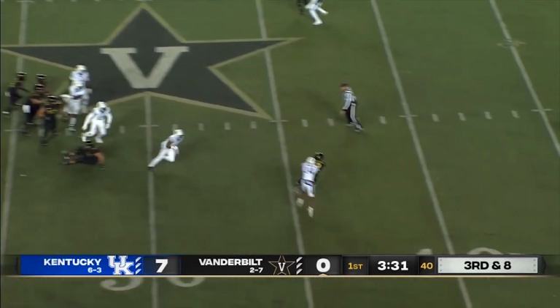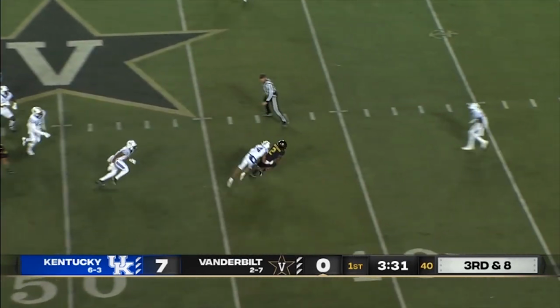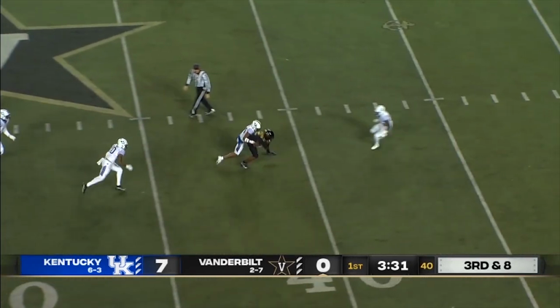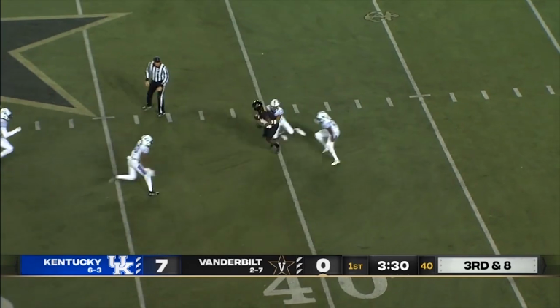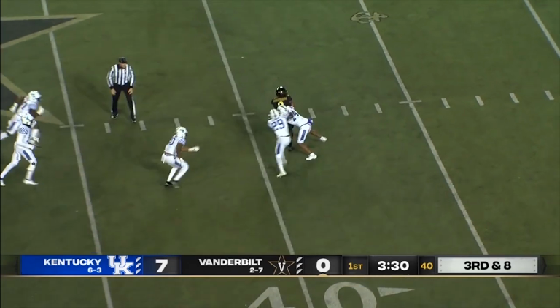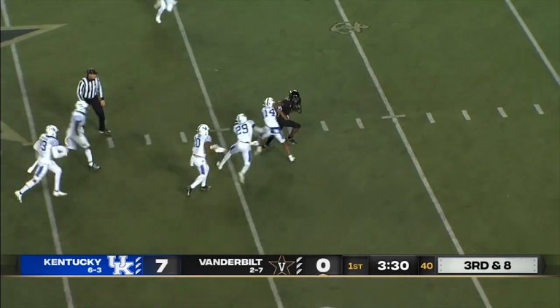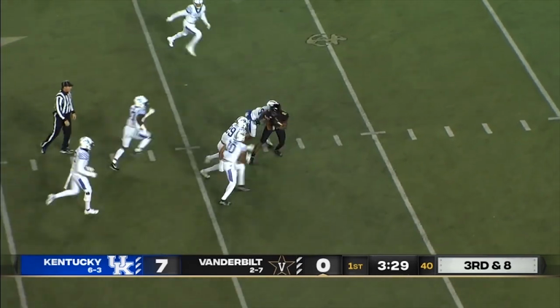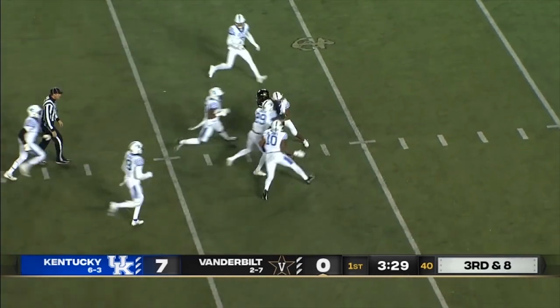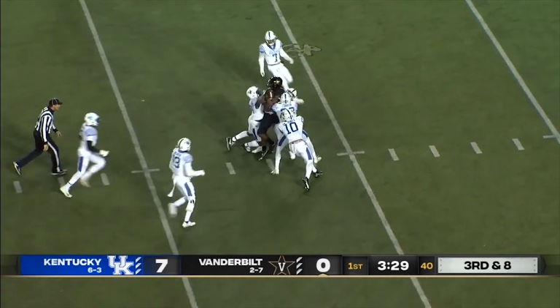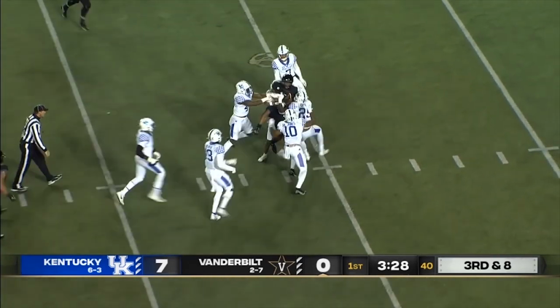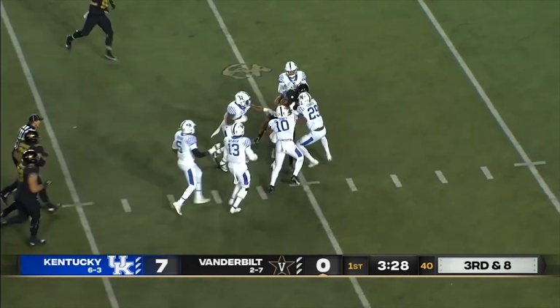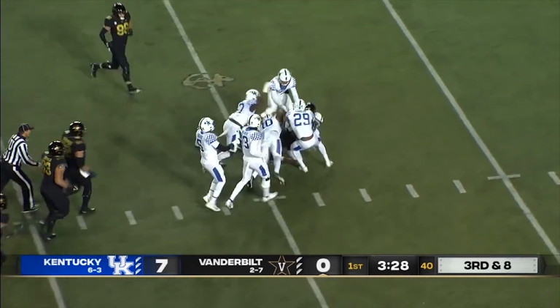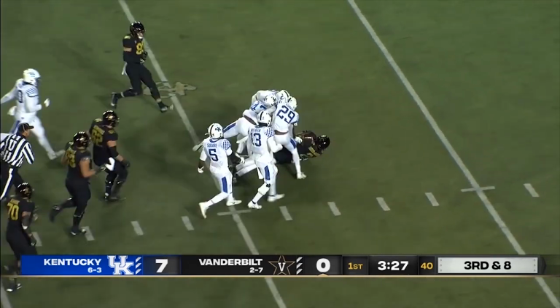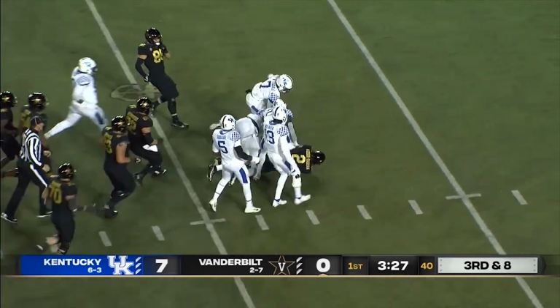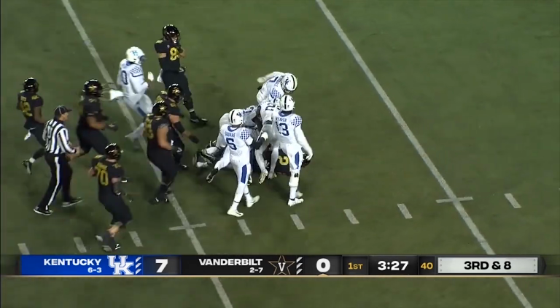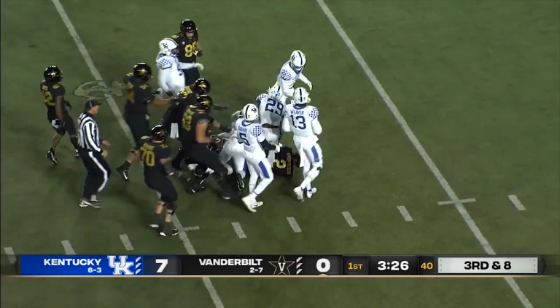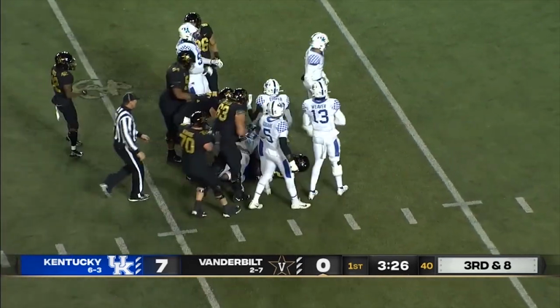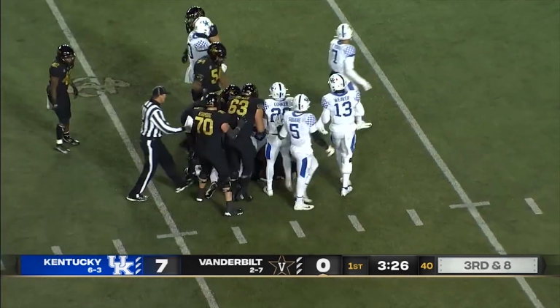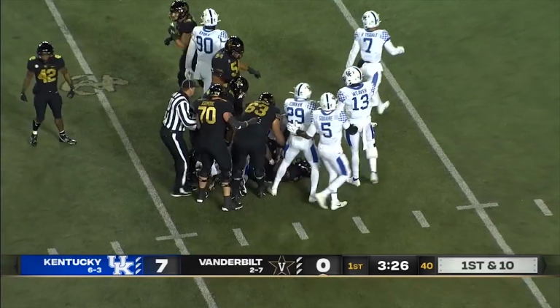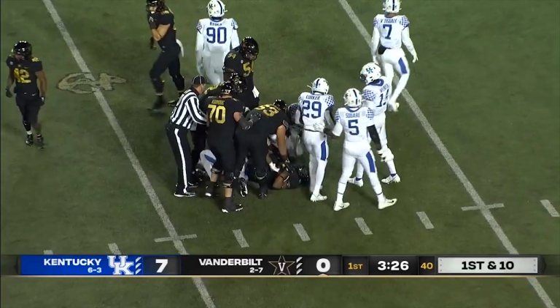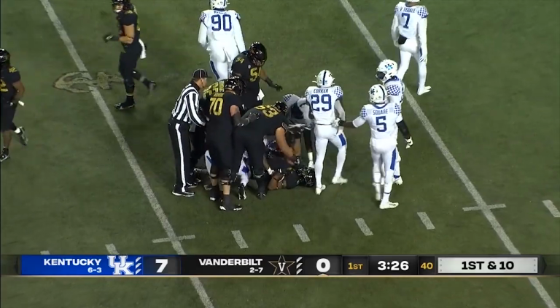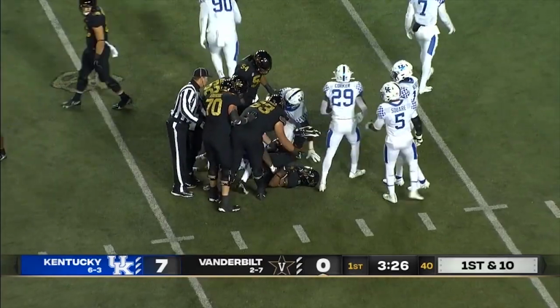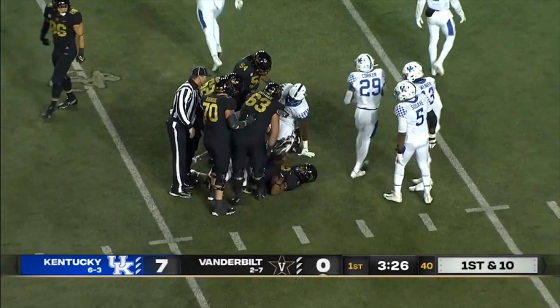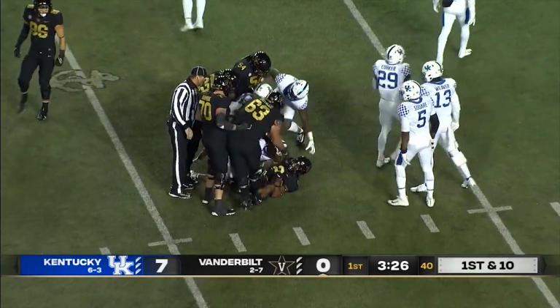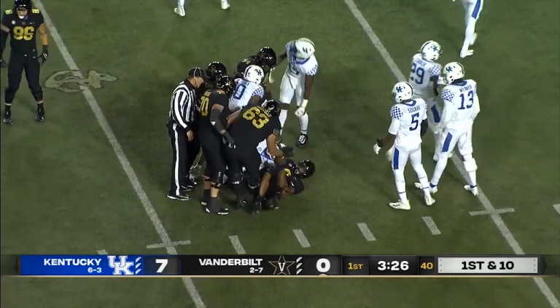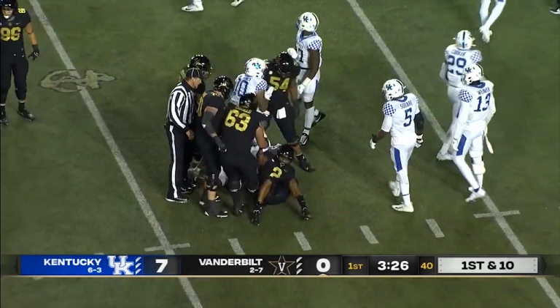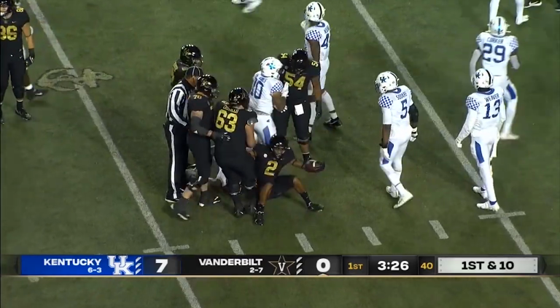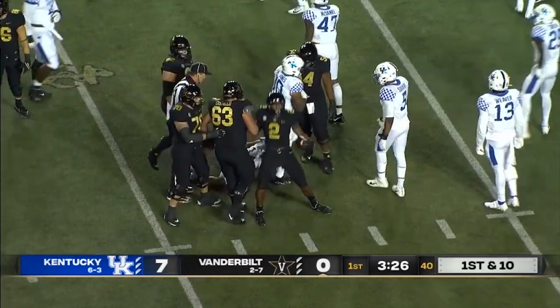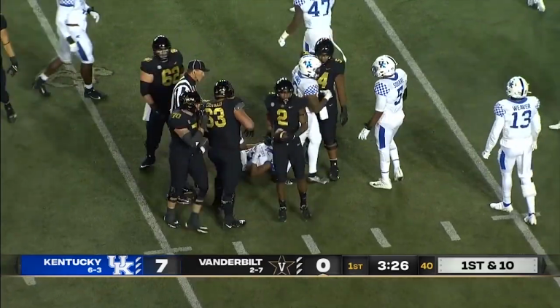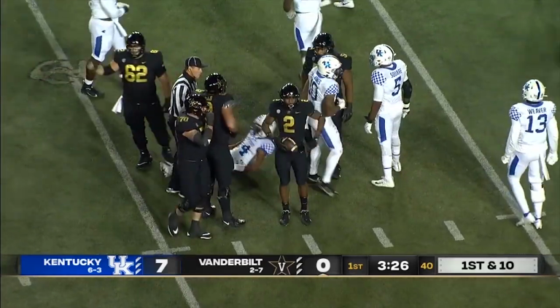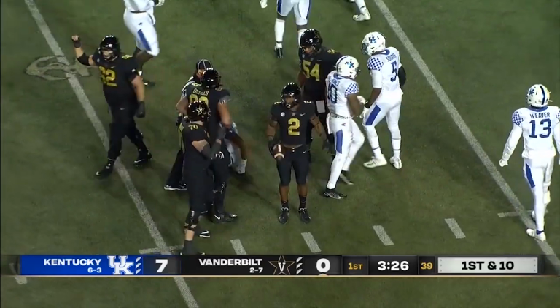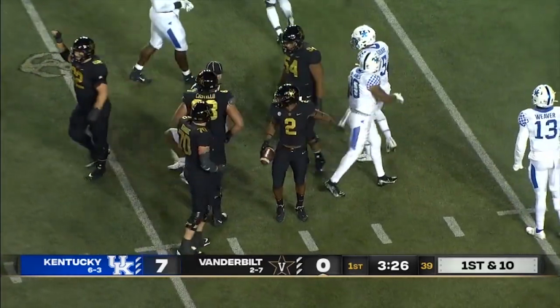Kentucky off the edge. It's caught — Abdul Rahman. Like a bowling ball inside the 35-yard line to the 33. A gain of 17.